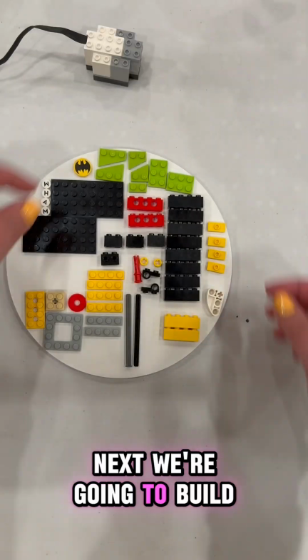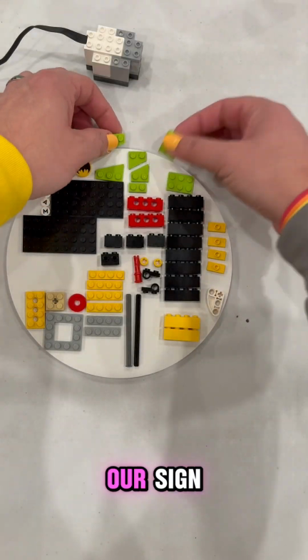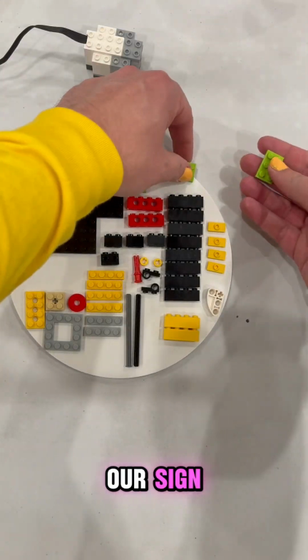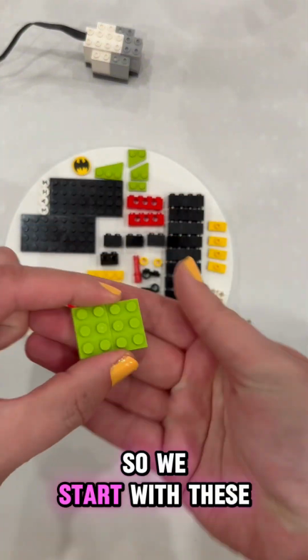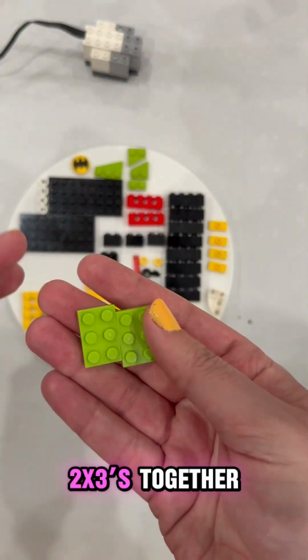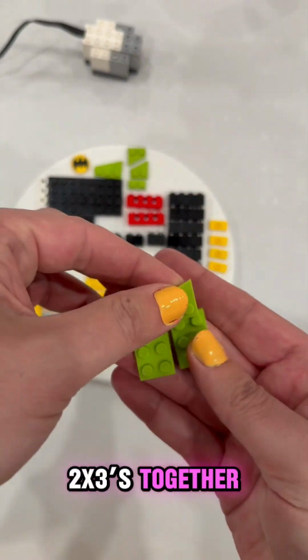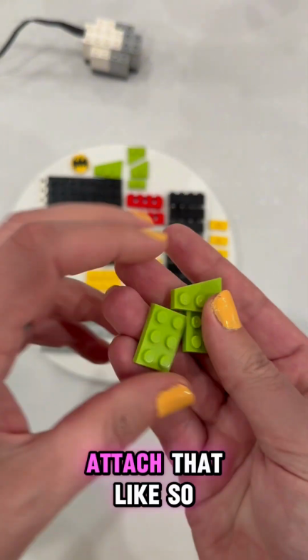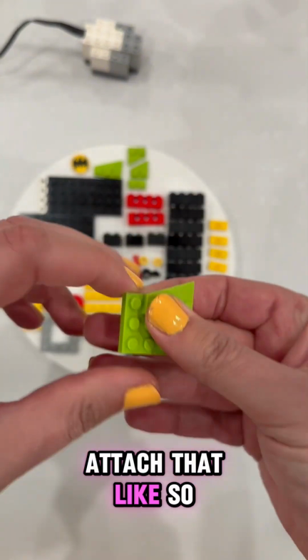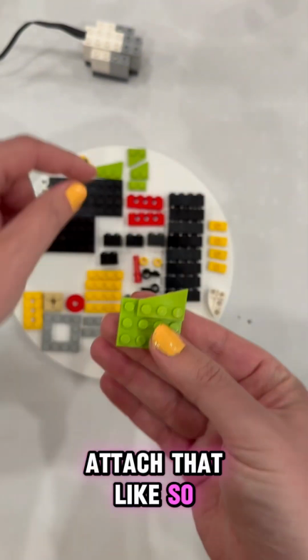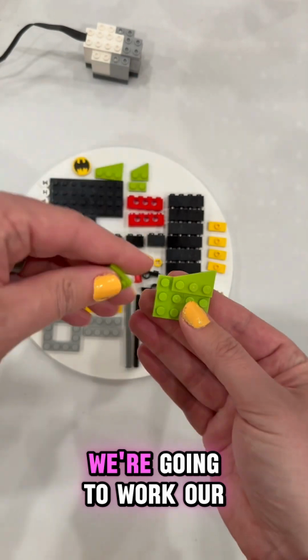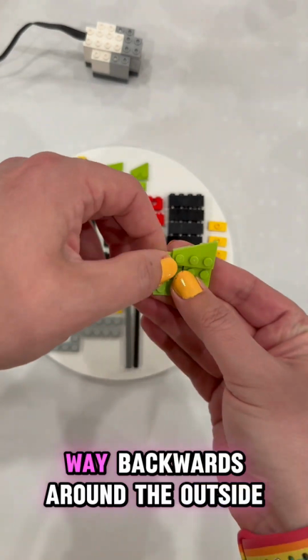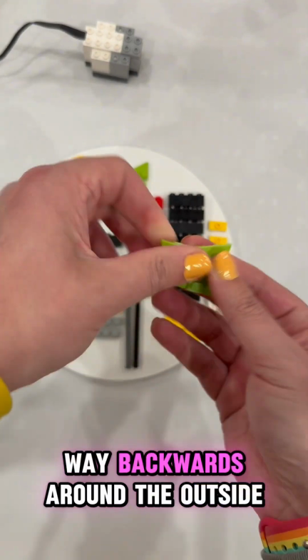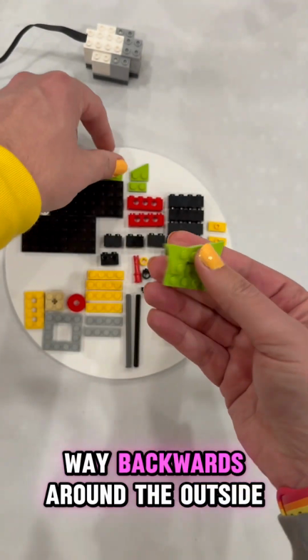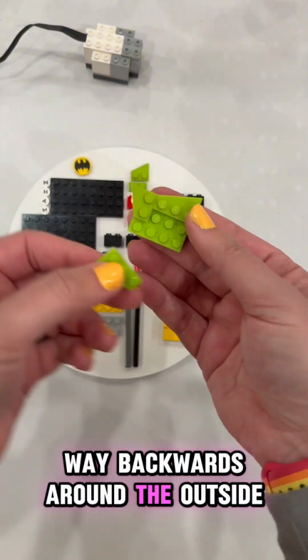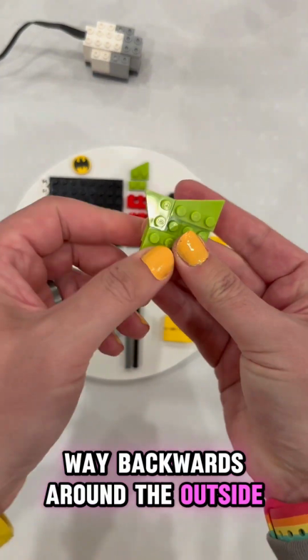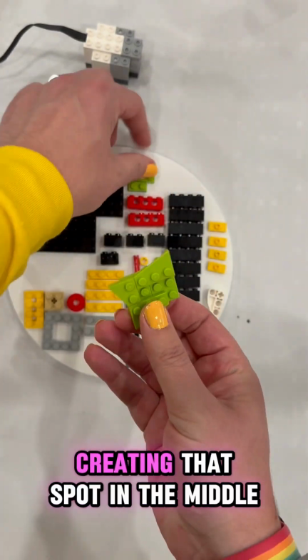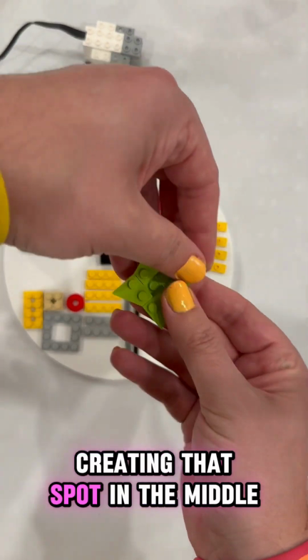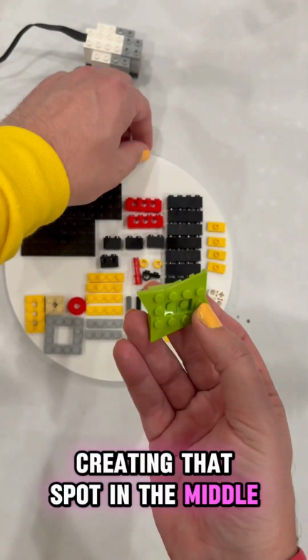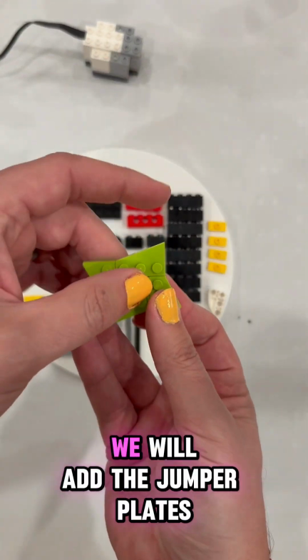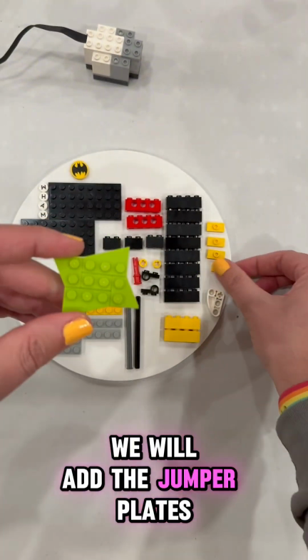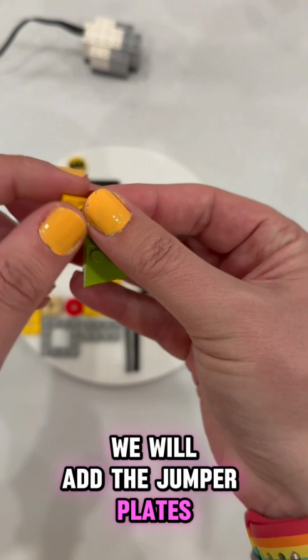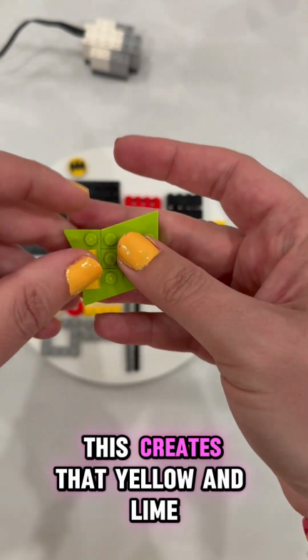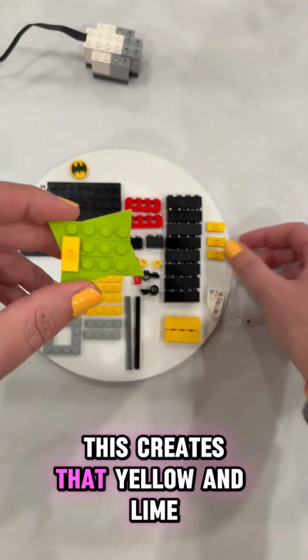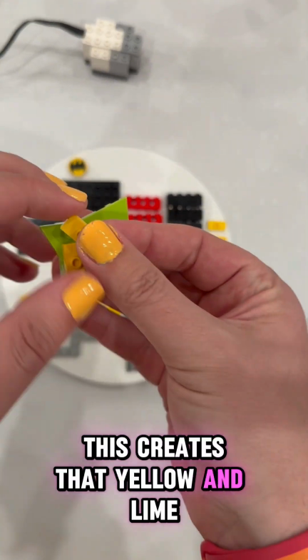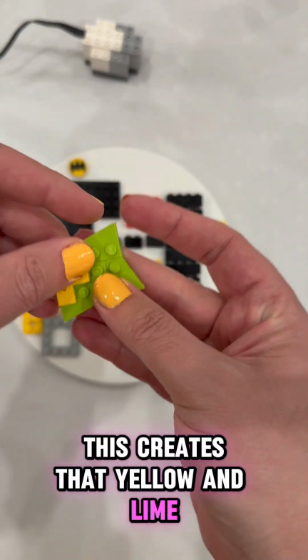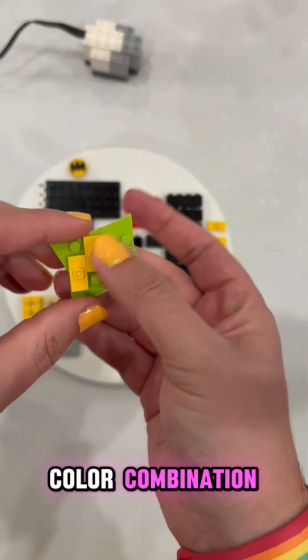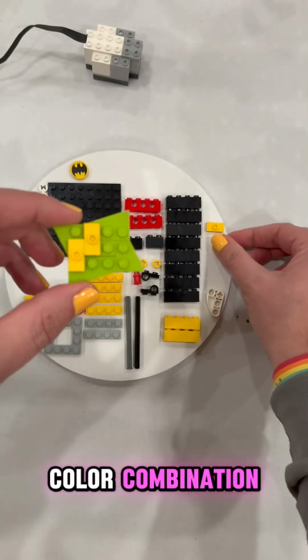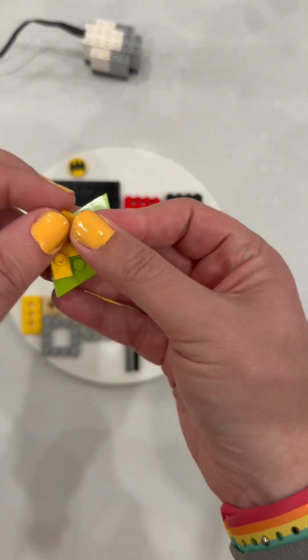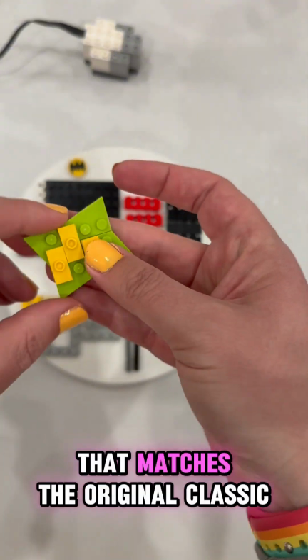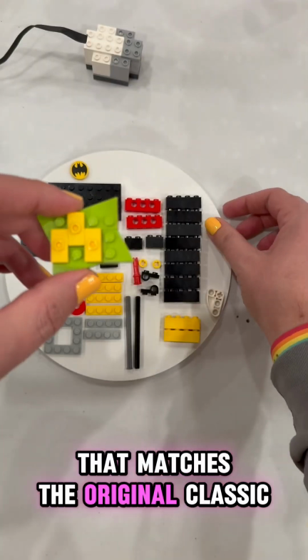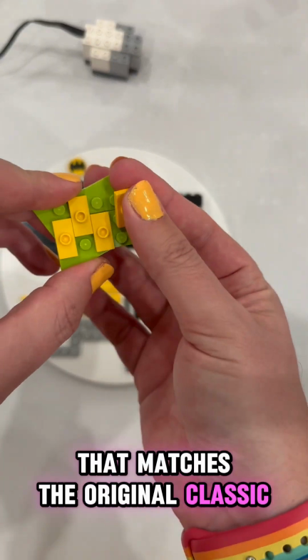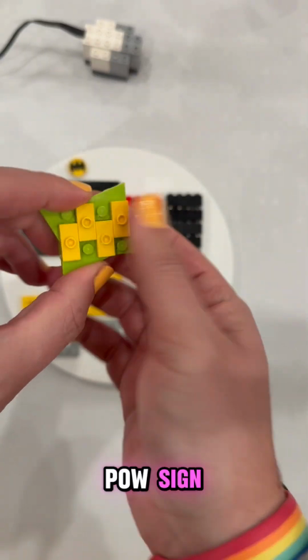Next, we're going to build our sign. We start with these three together, attach that like so, and we're going to work our way backwards around the outside, creating that spot in the middle, and we'll add the jumper plates. This creates that yellow and lime color combination that matches the original classic PAL sign.